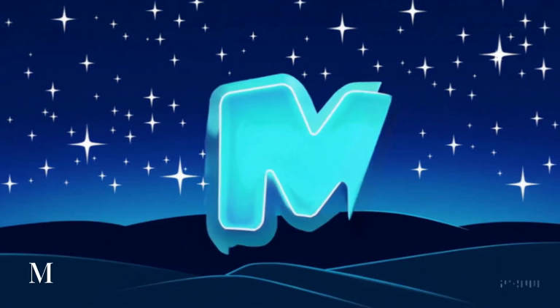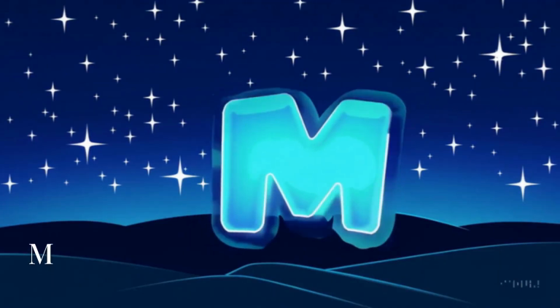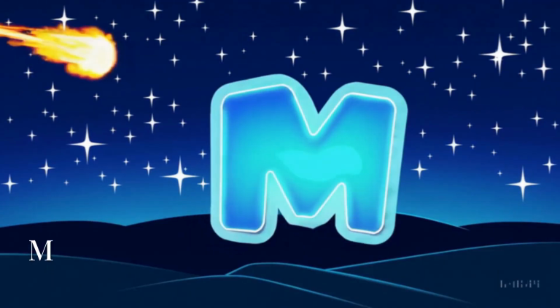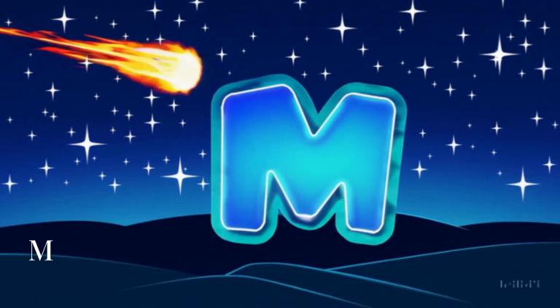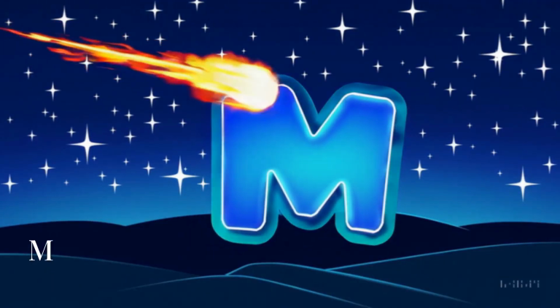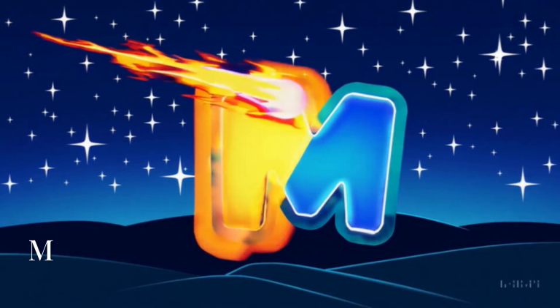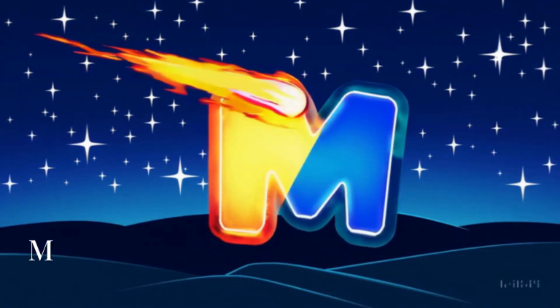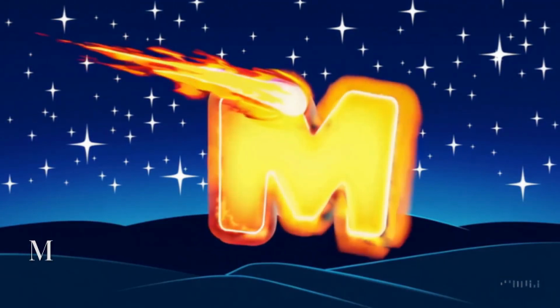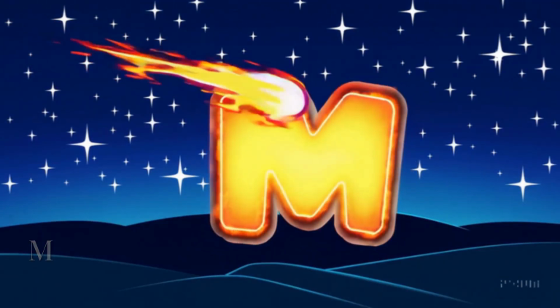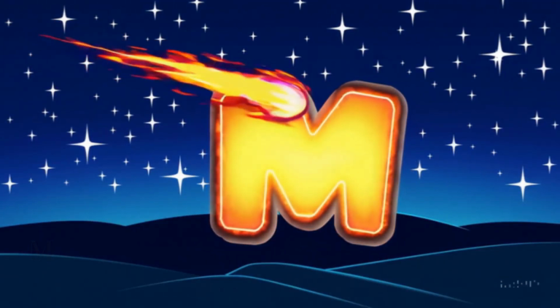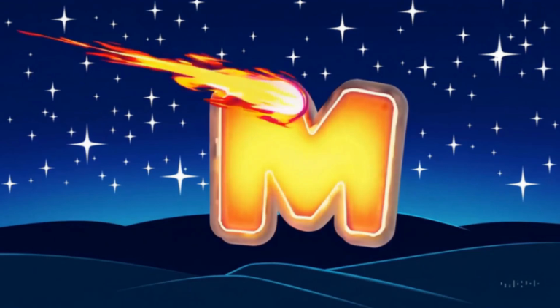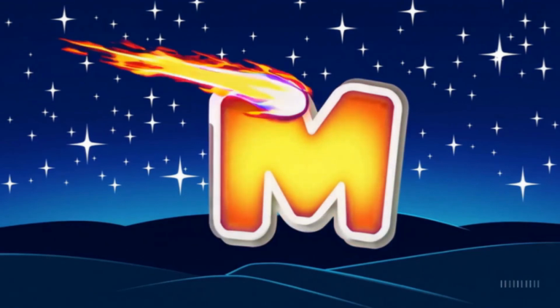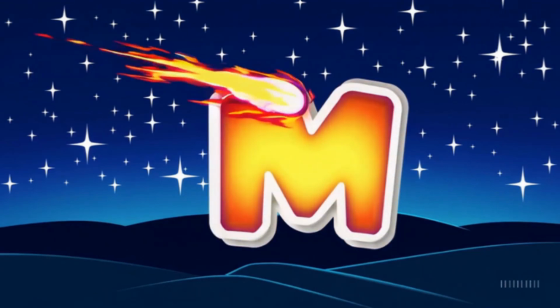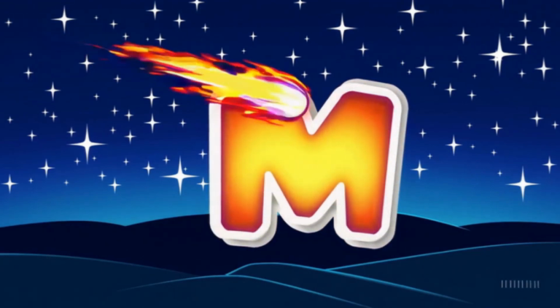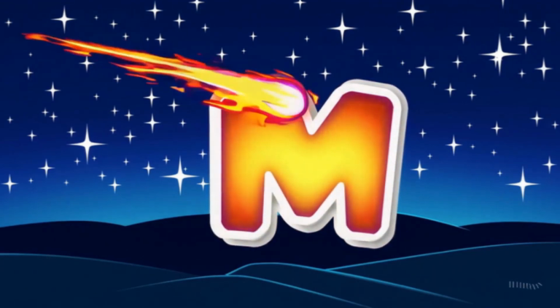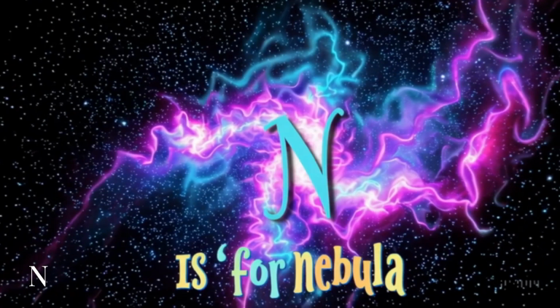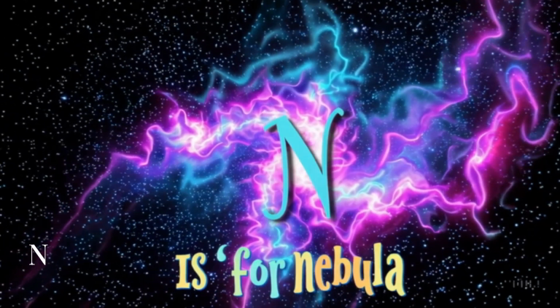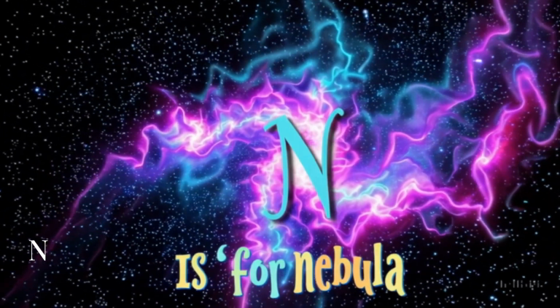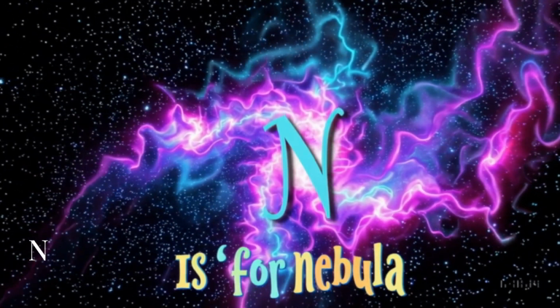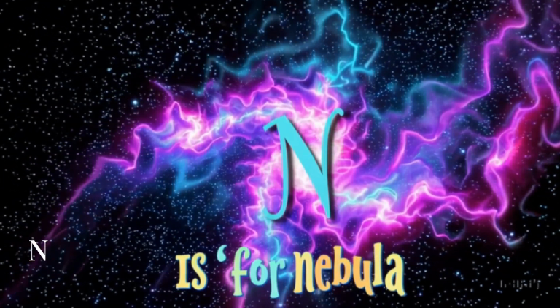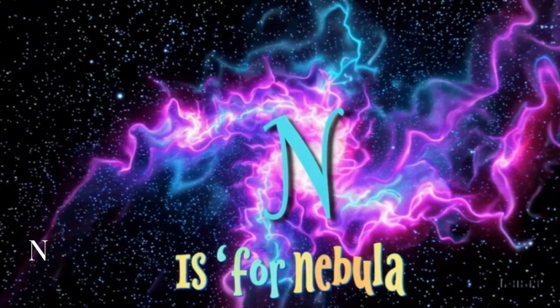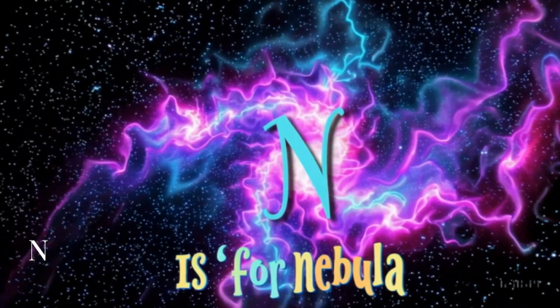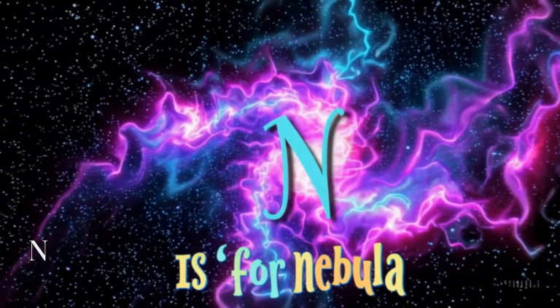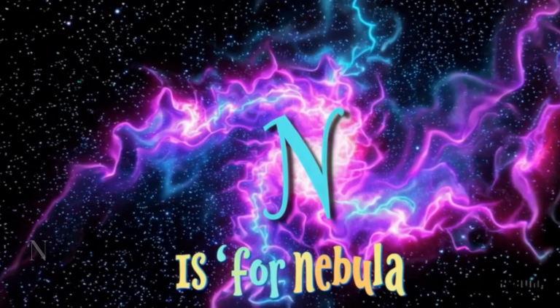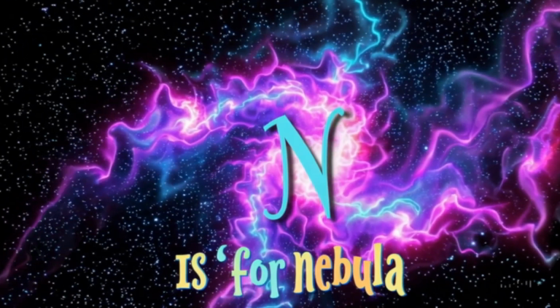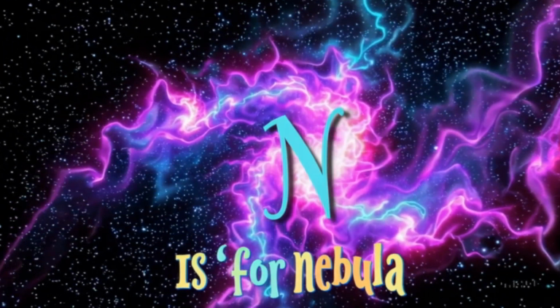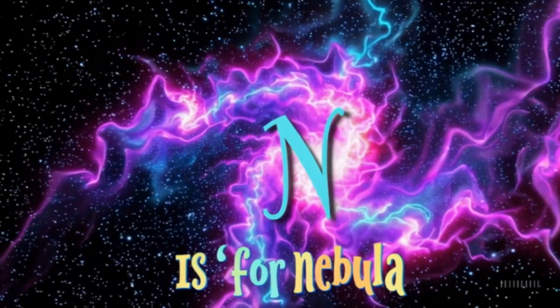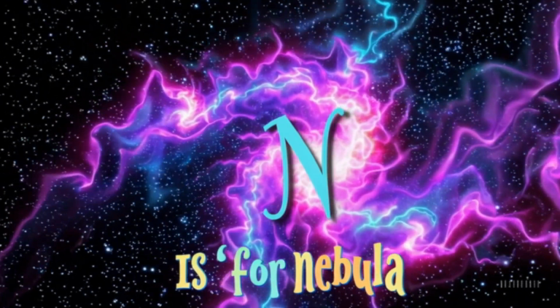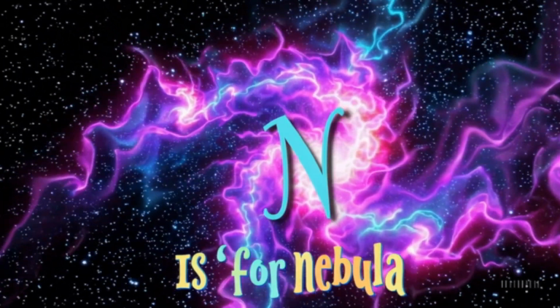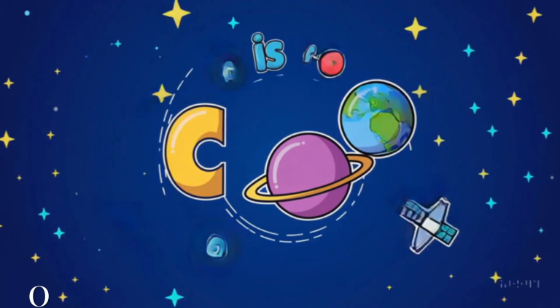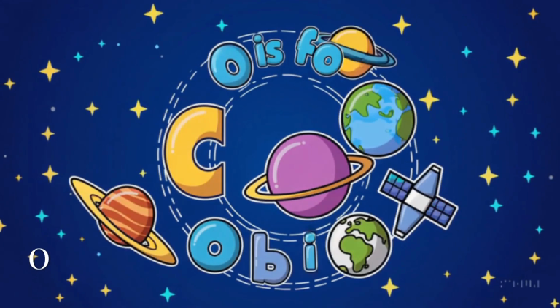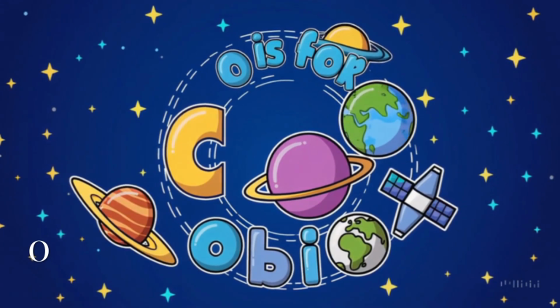M is for meteor. It's a space rock that zooms through the sky like a fiery shooting star. N is for nebula. It's a colorful cloud of gas and stars — like a space rainbow.